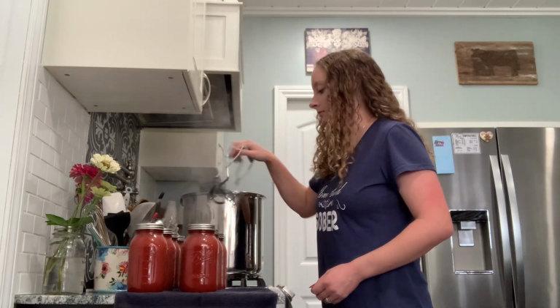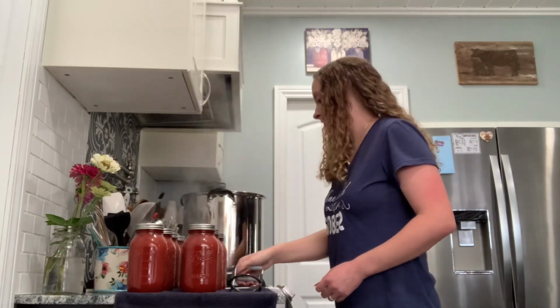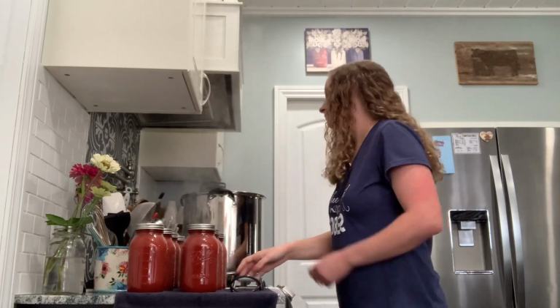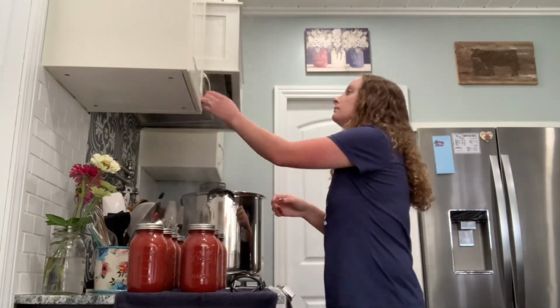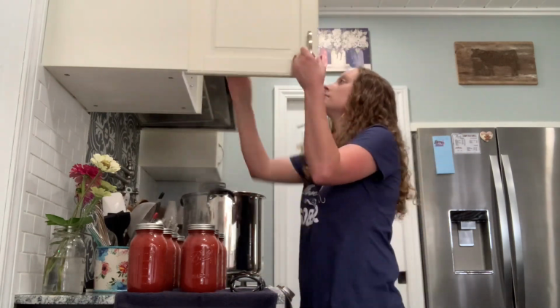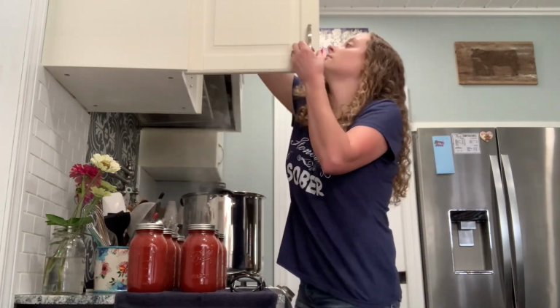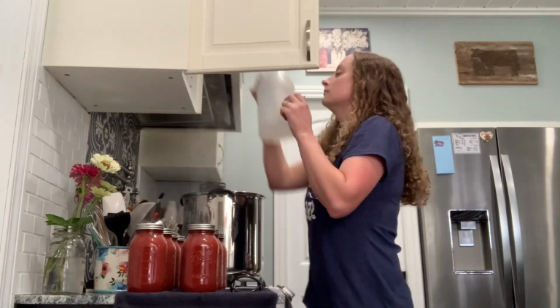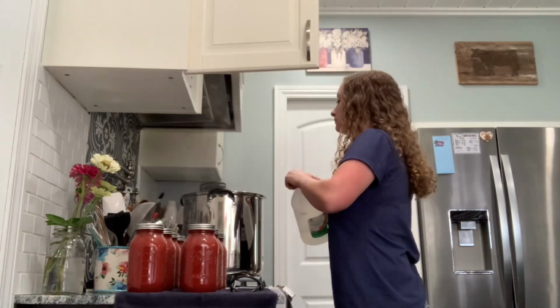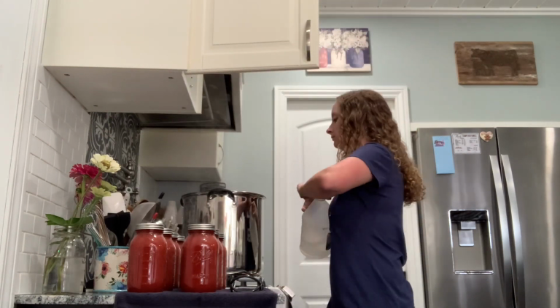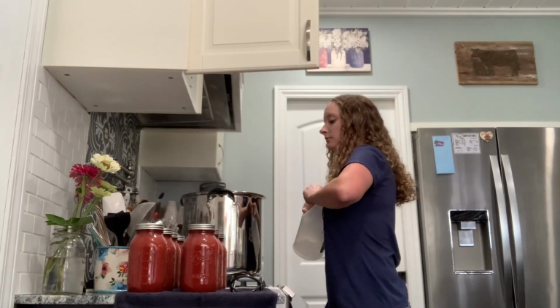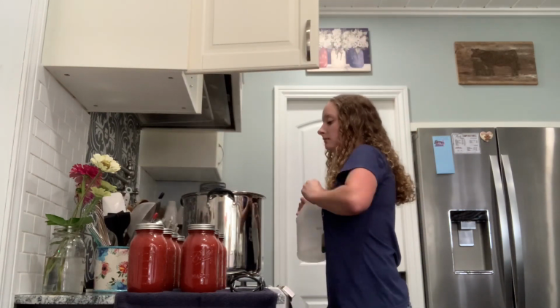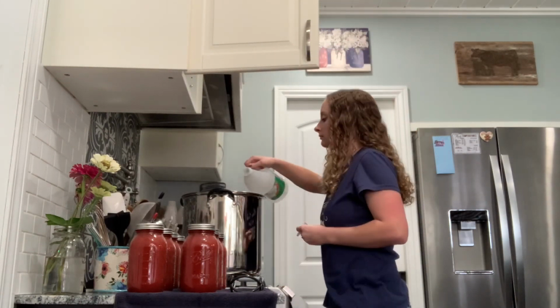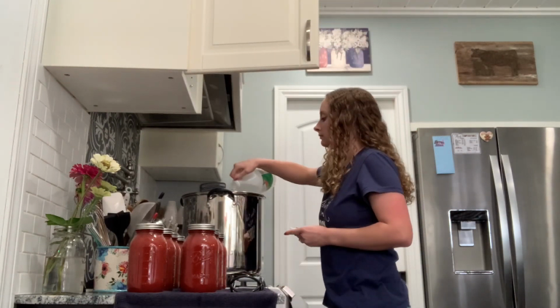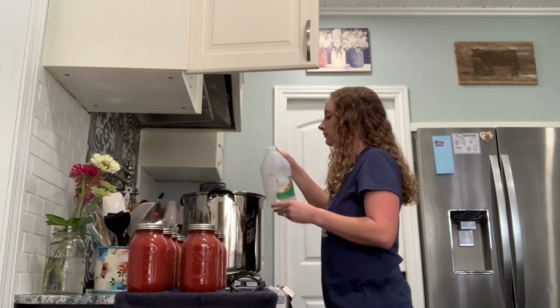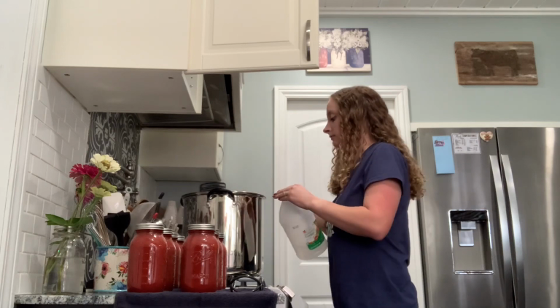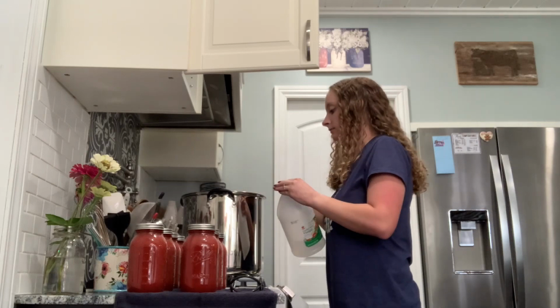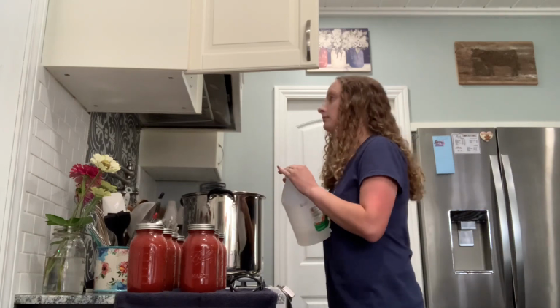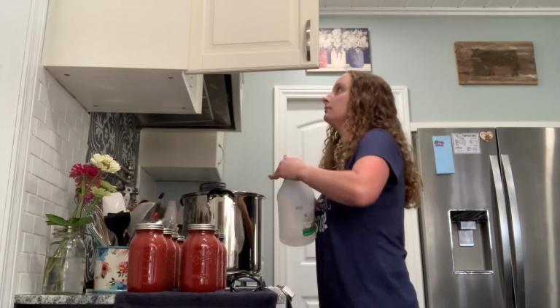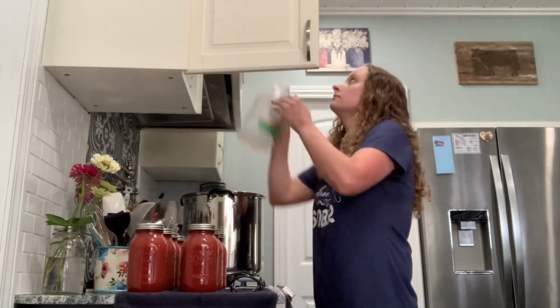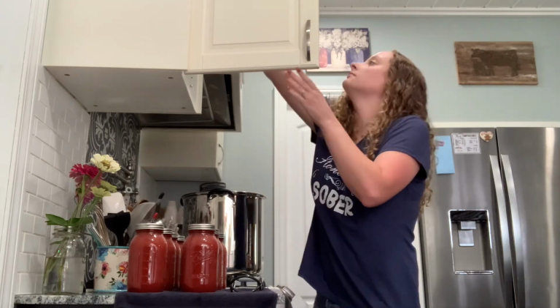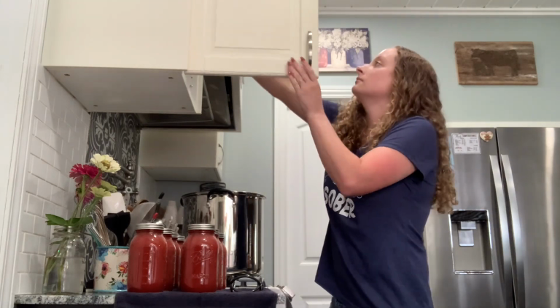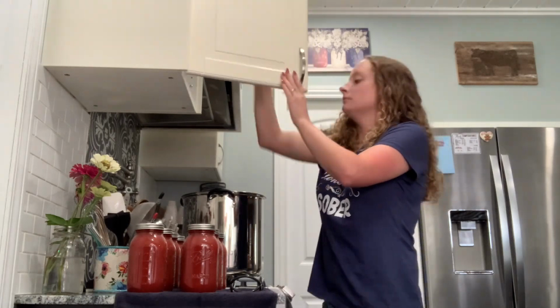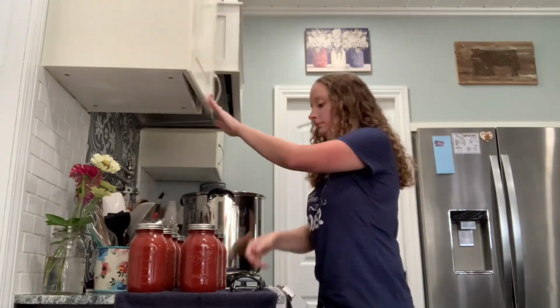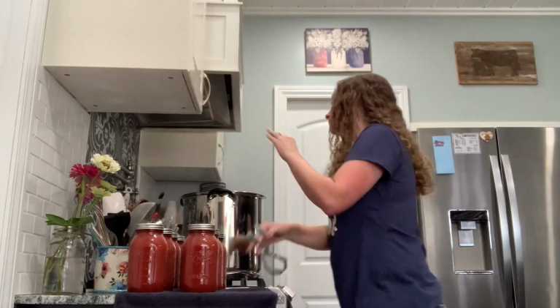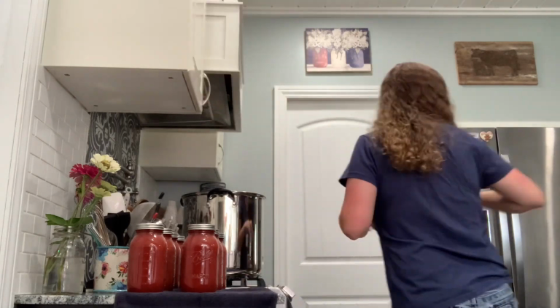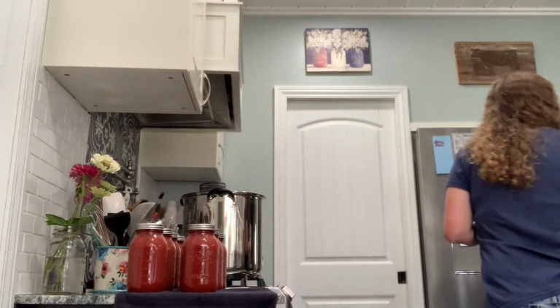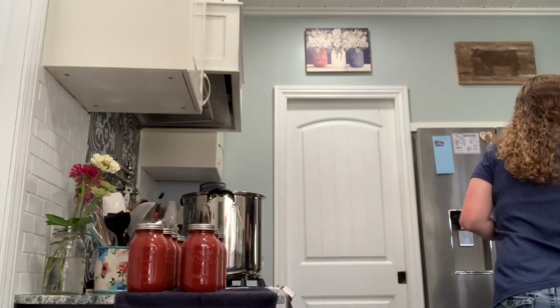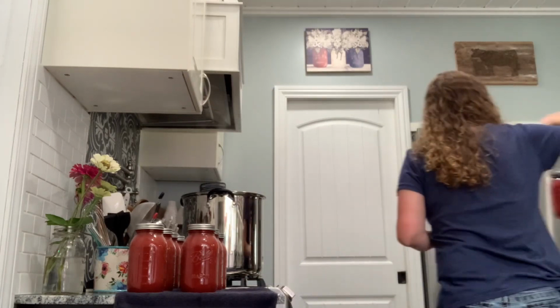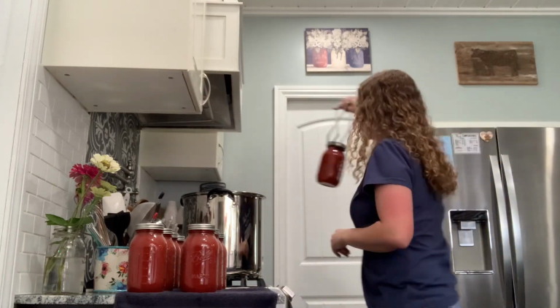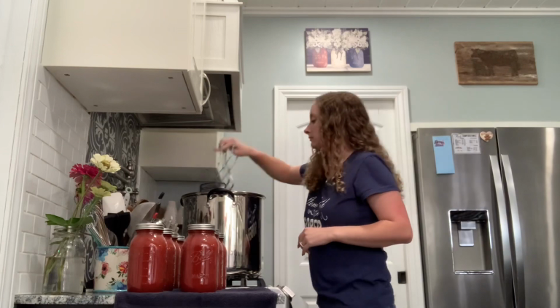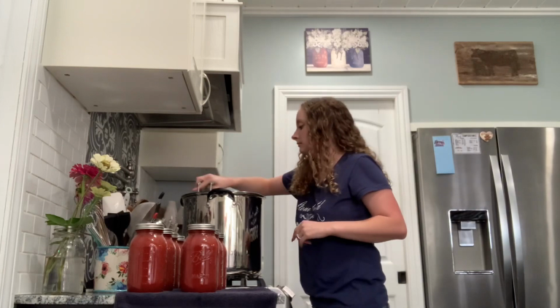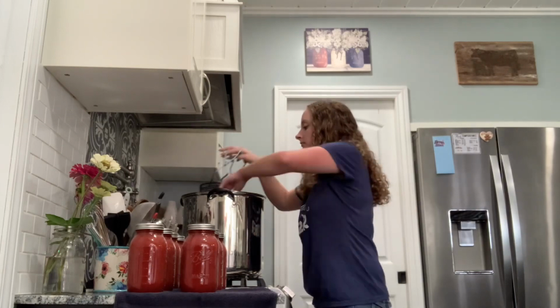I forgot to add vinegar to my water to prevent mineral buildup on my jars, so I'm making sure to add it for this second round.